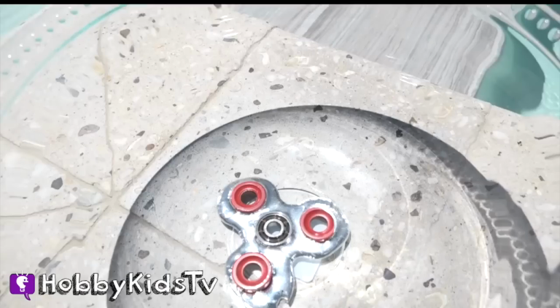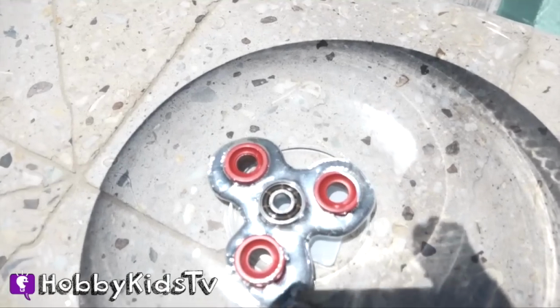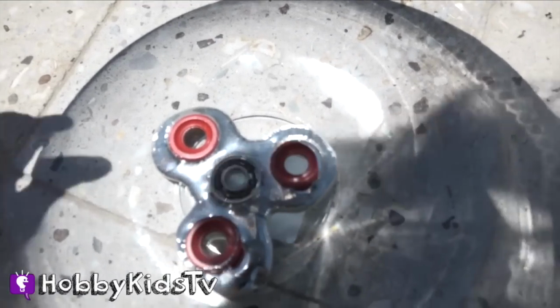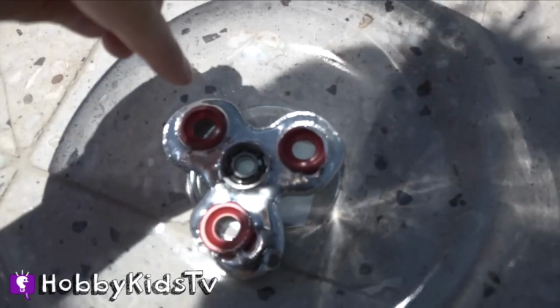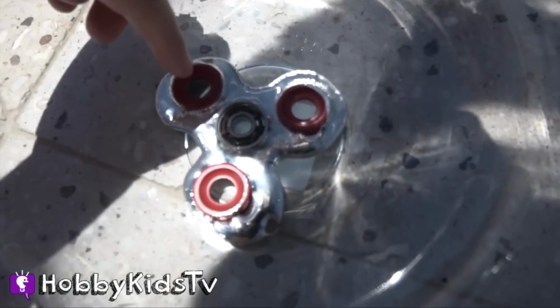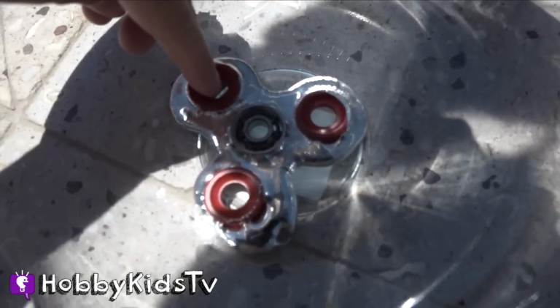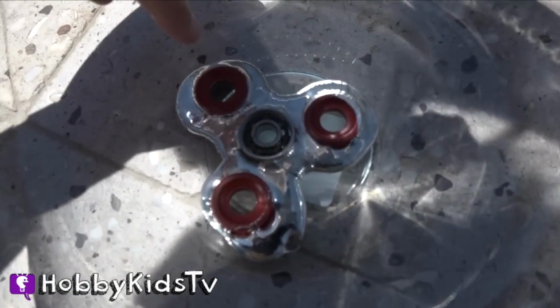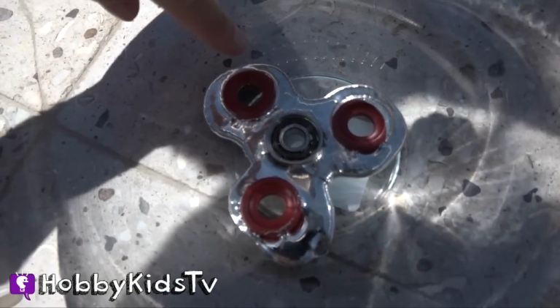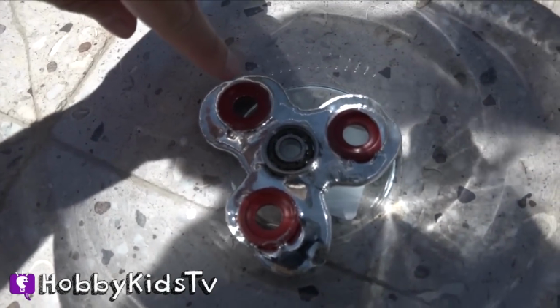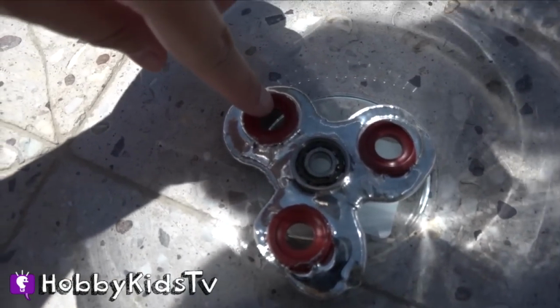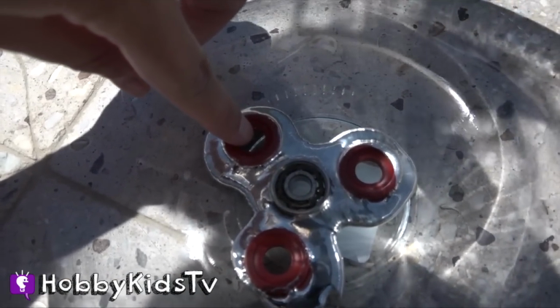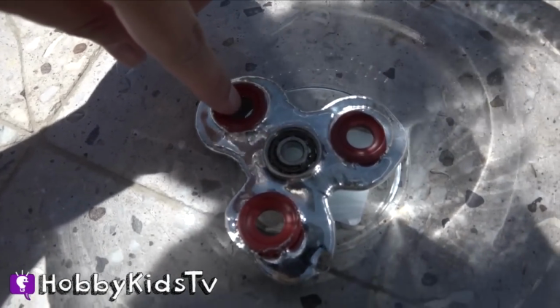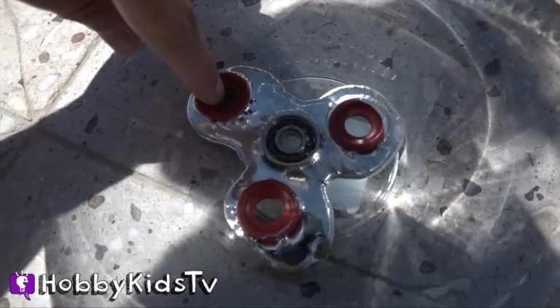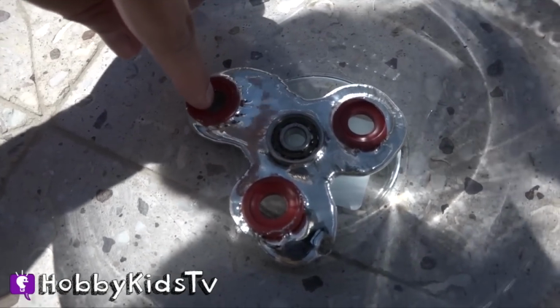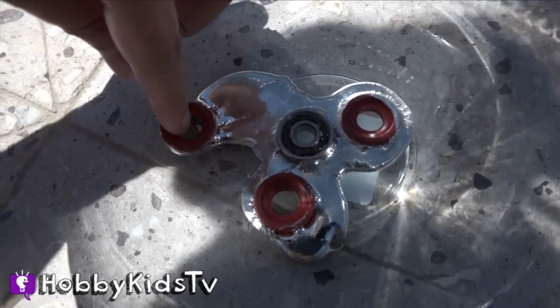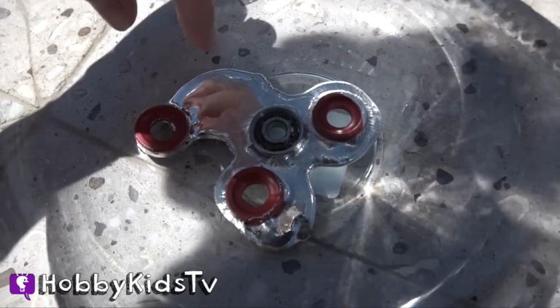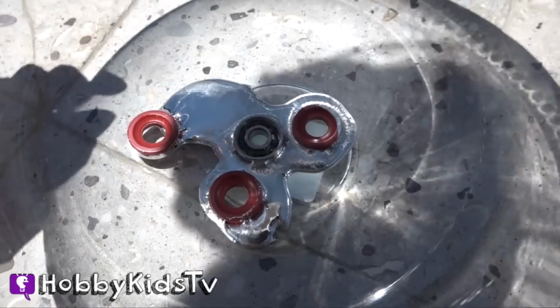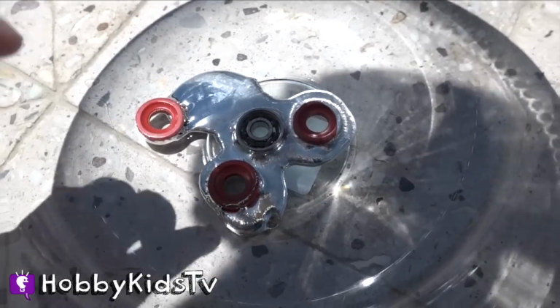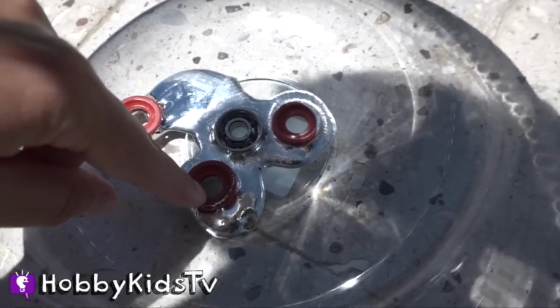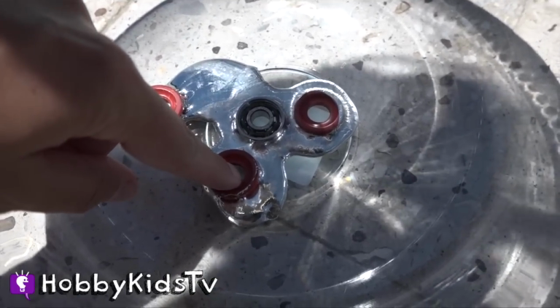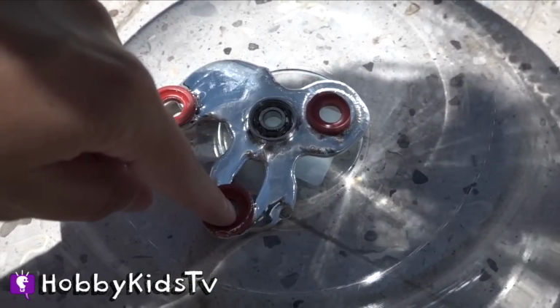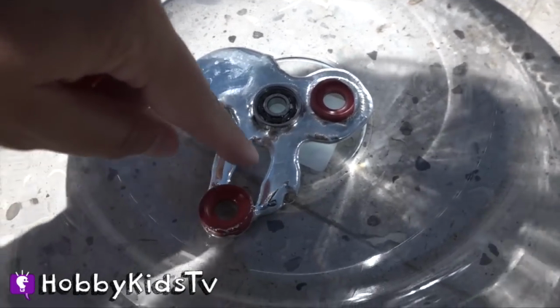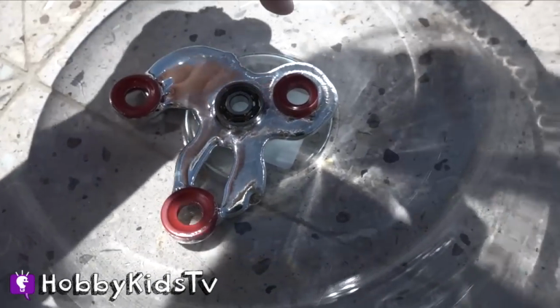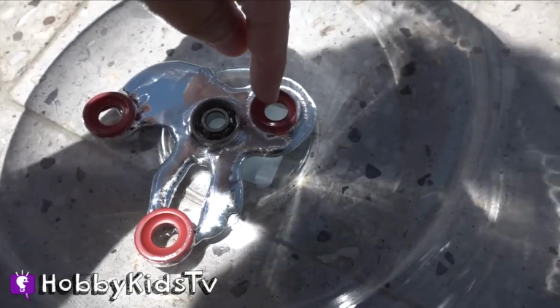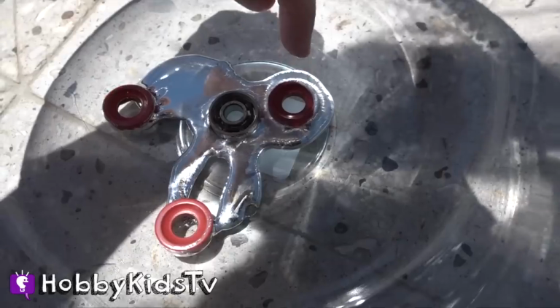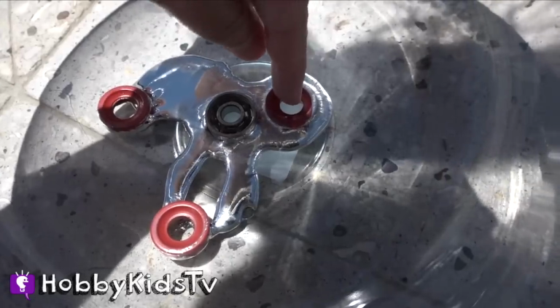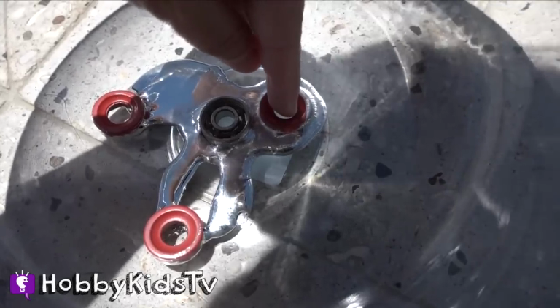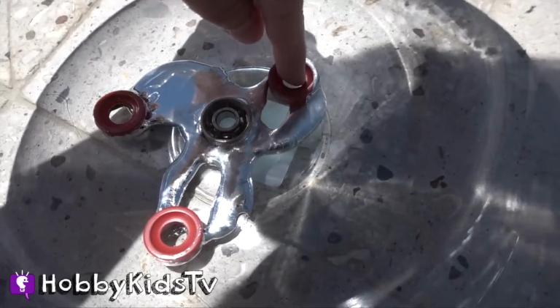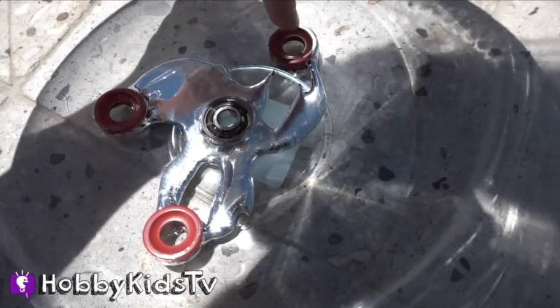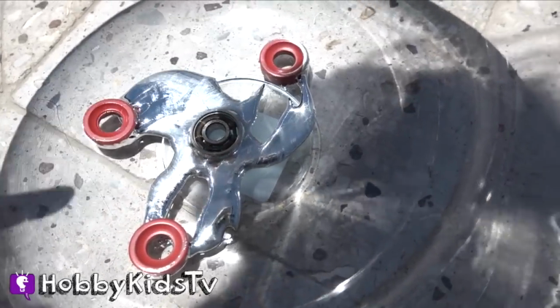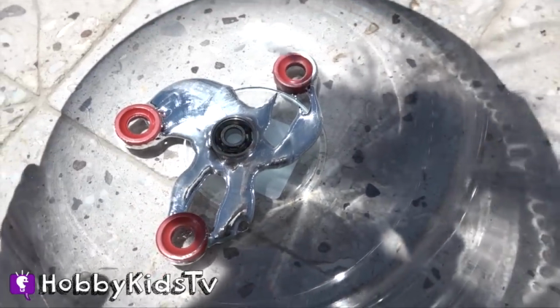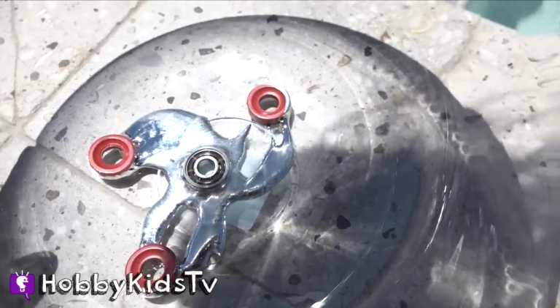Did you see it turn flat? Here it is — it's all melted! As you can see, watch this. Ready? Pretty crazy, huh? It's all melted apart.